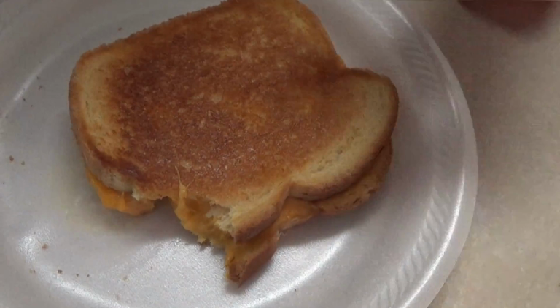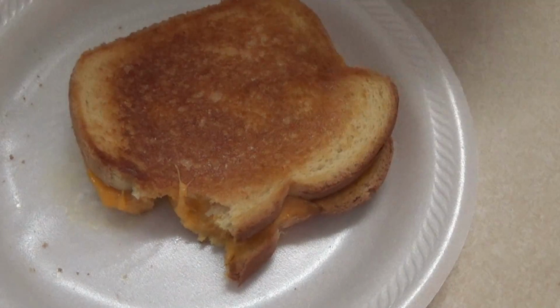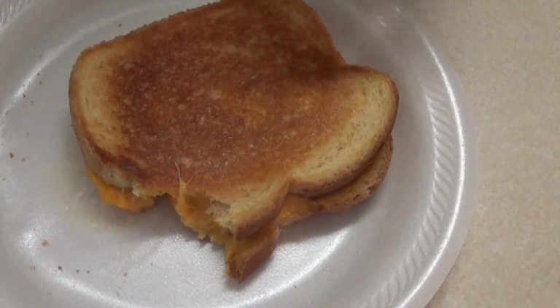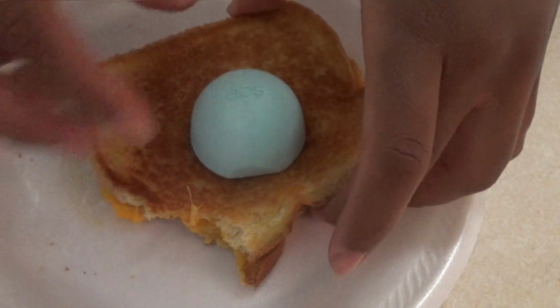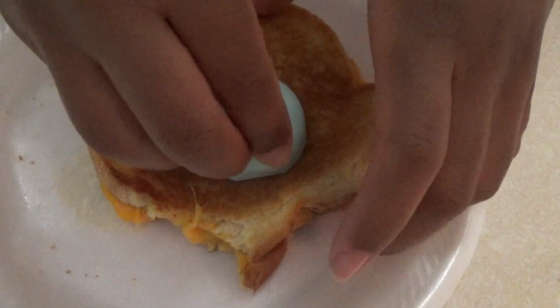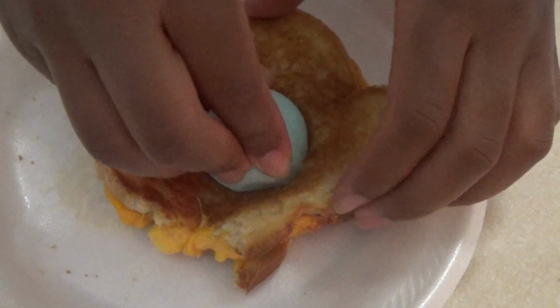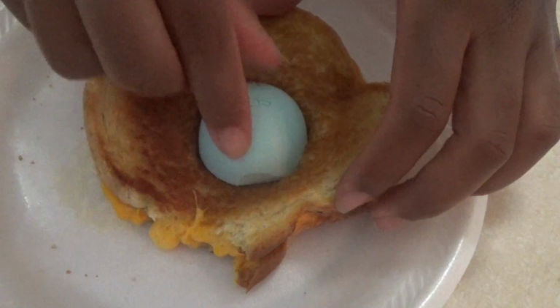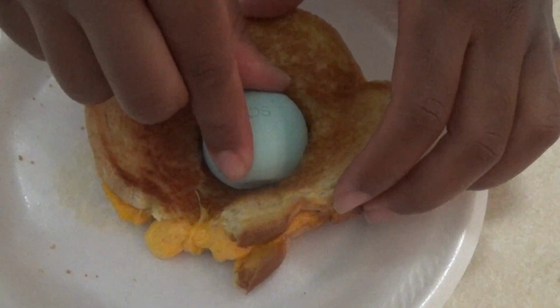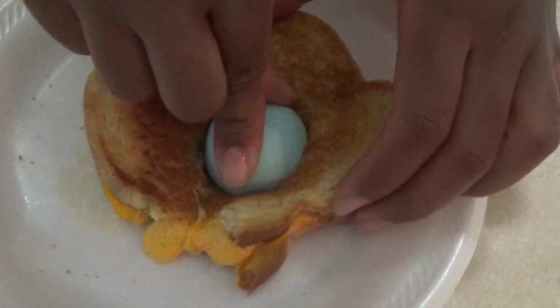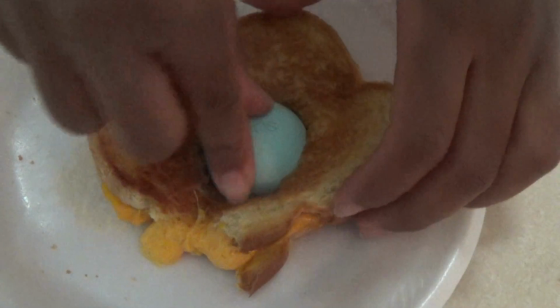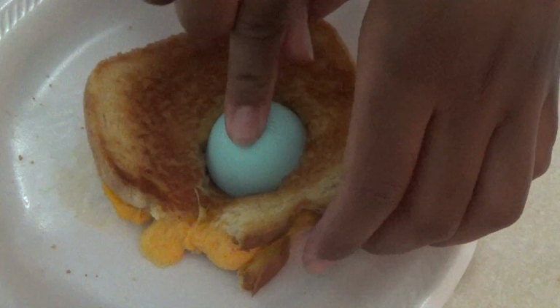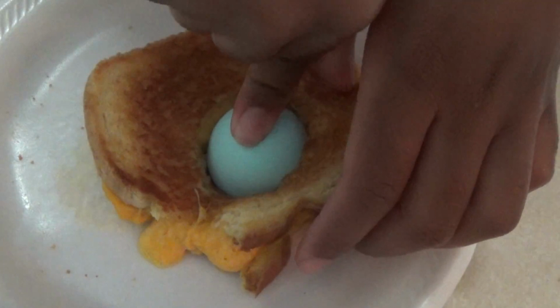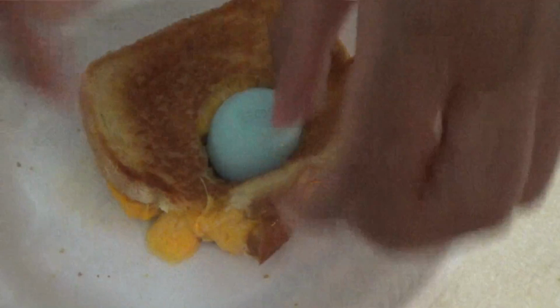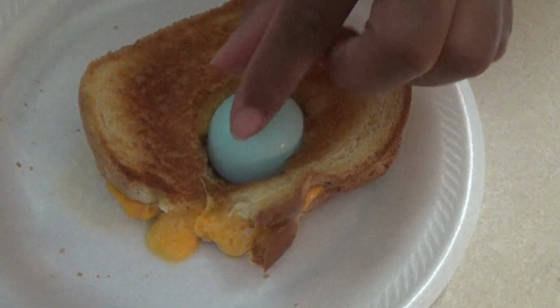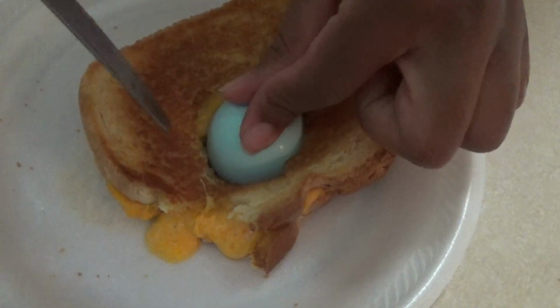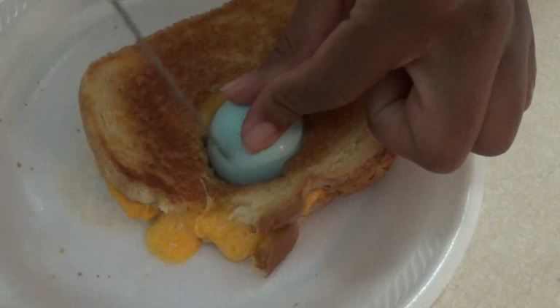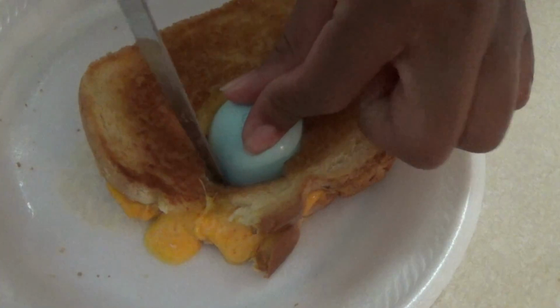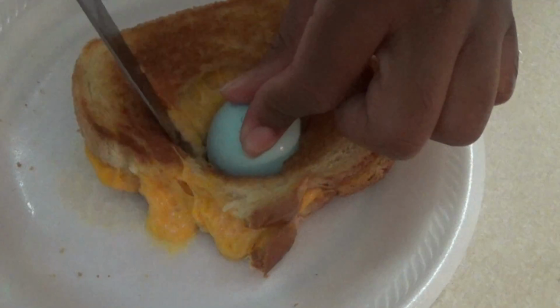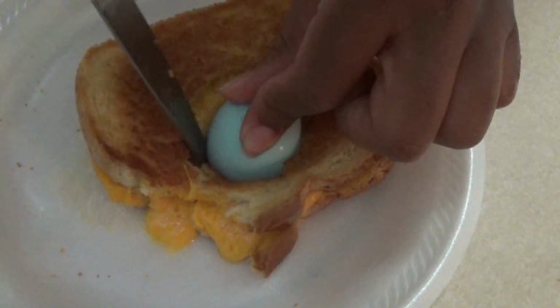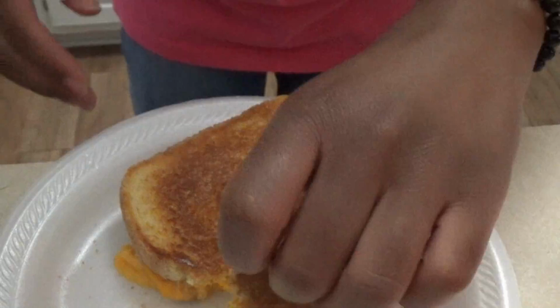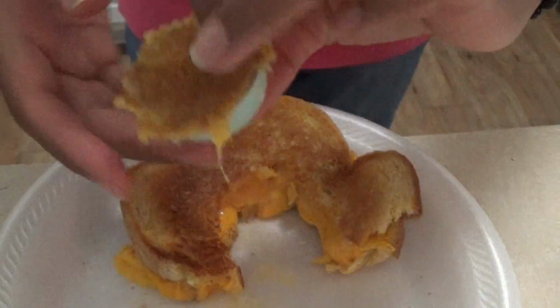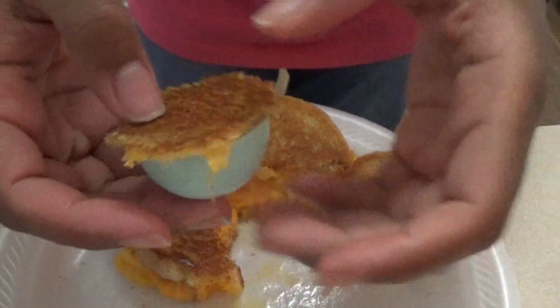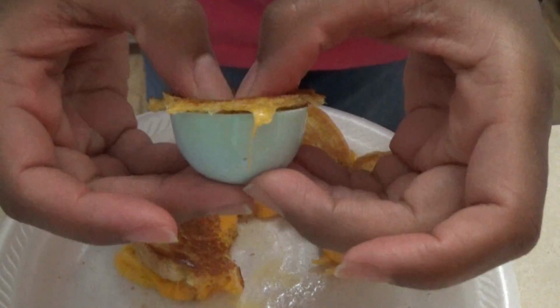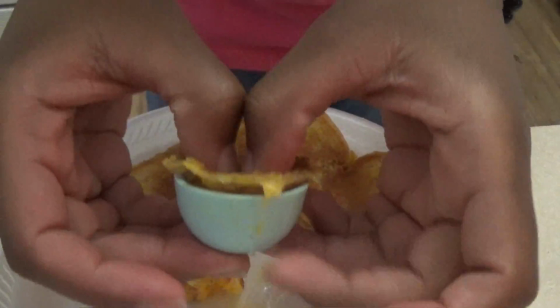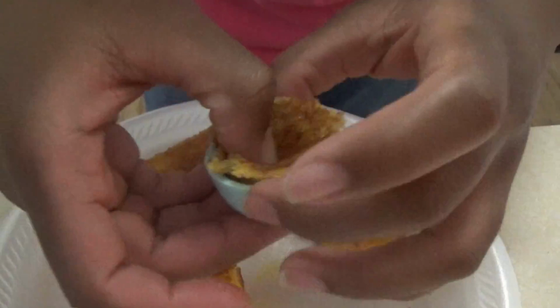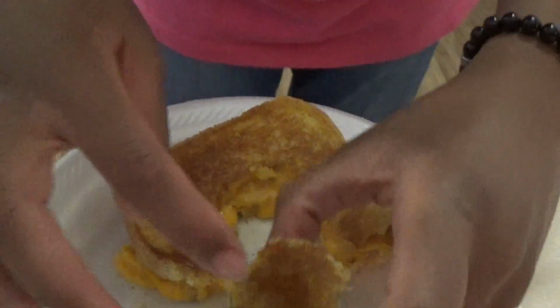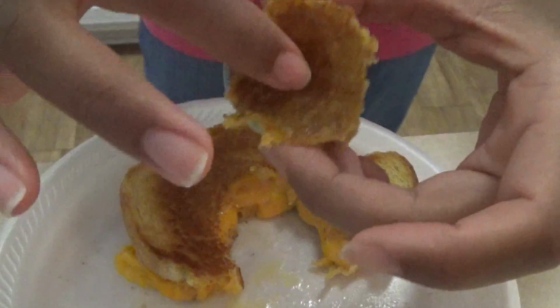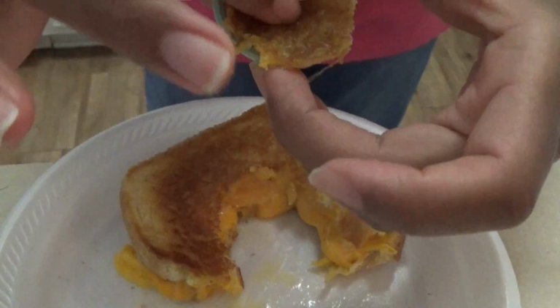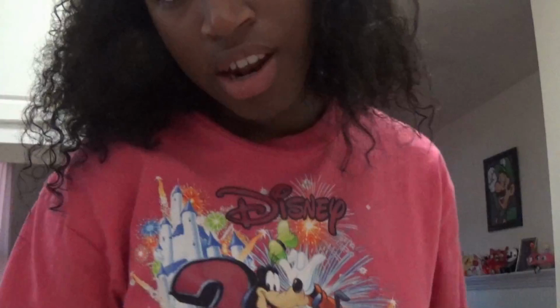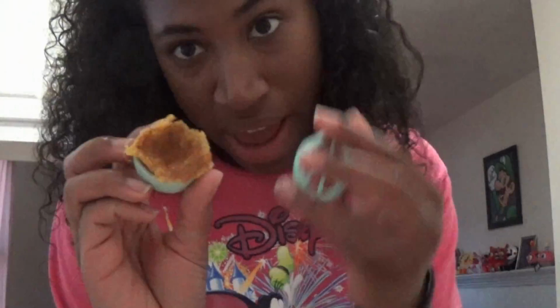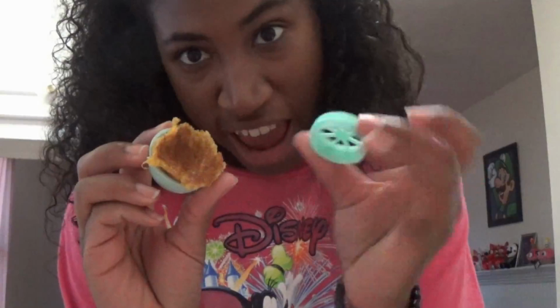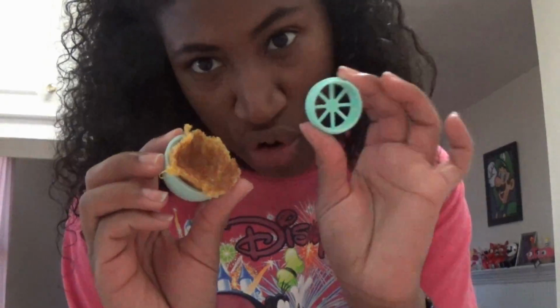We're going to go ahead and put this in the EOS. You hear that goodness? Oh lordy, look at the cheese. And then we can just get a knife — be careful, y'all. The grilled cheese is in there. You got to push it down a little bit. Now go ahead and add your grate.